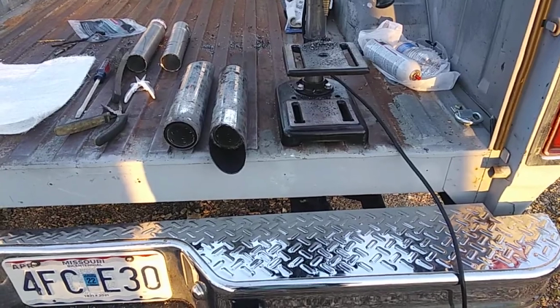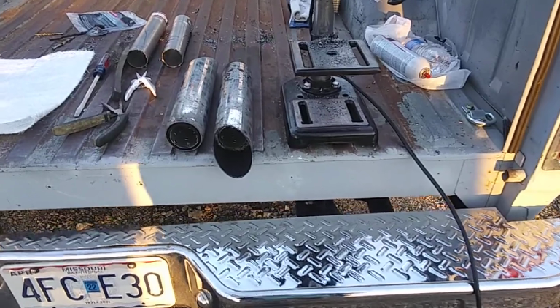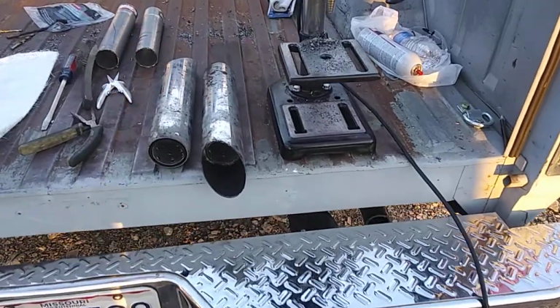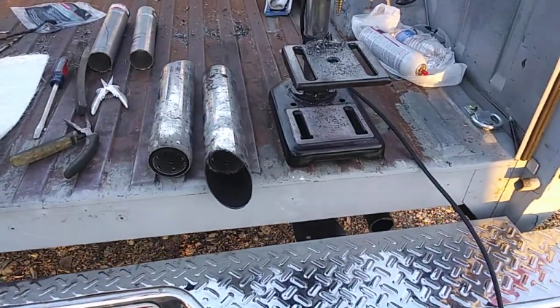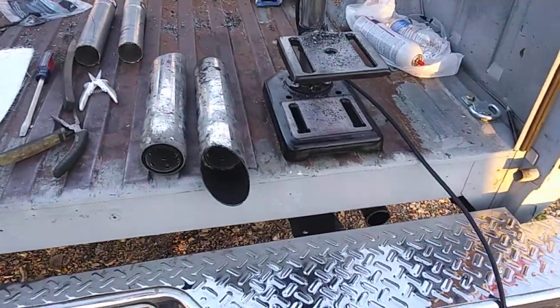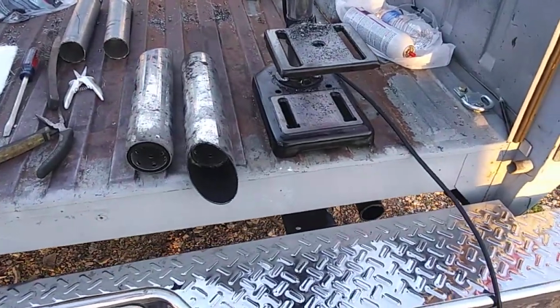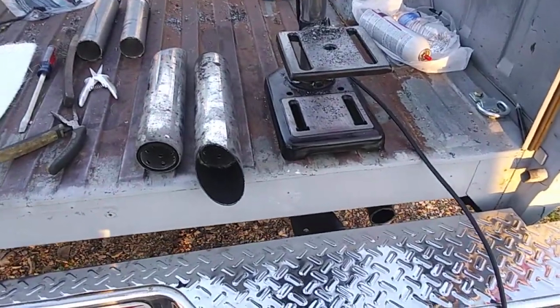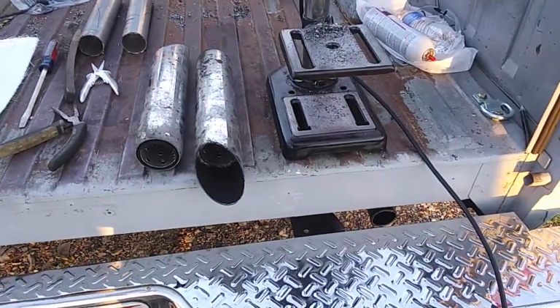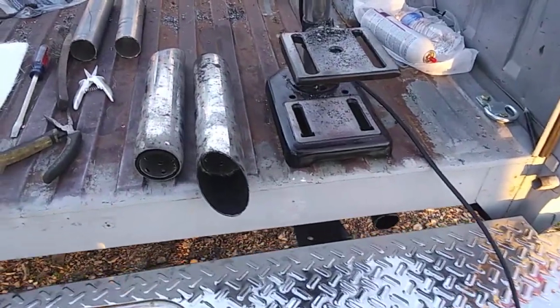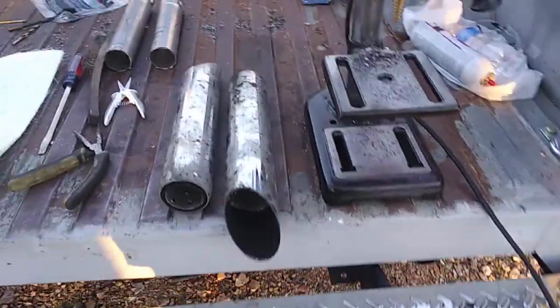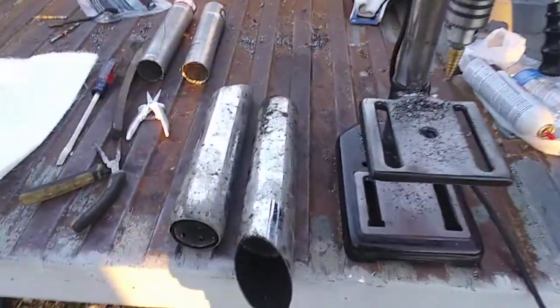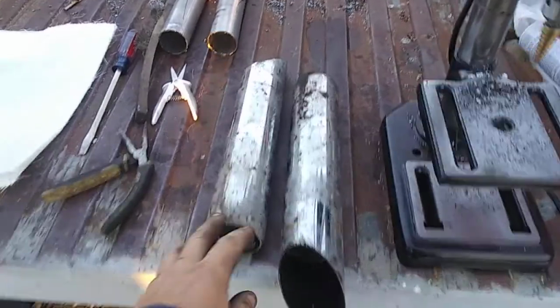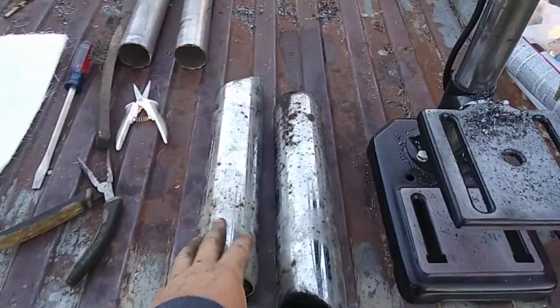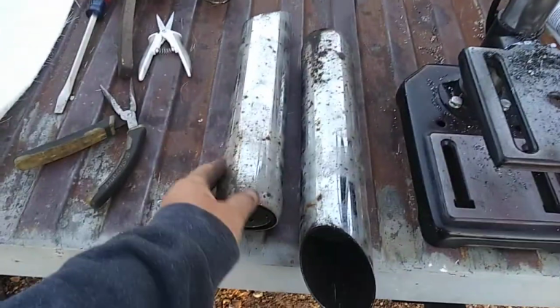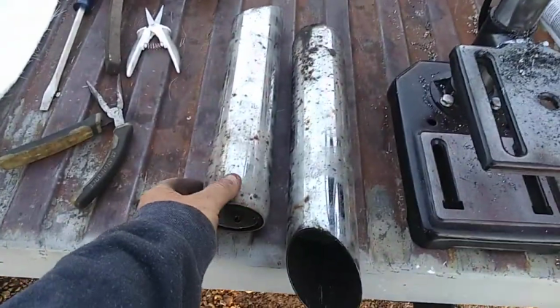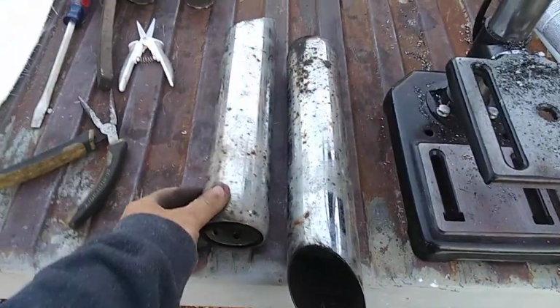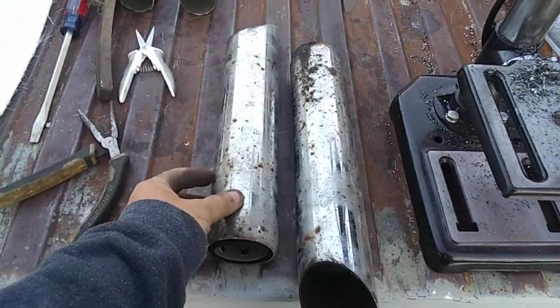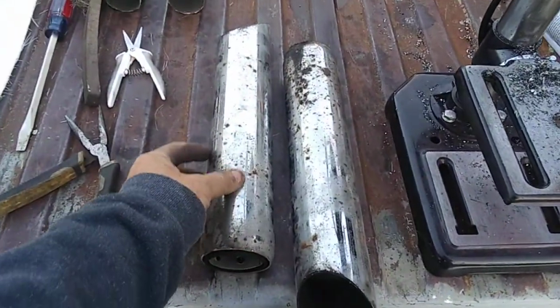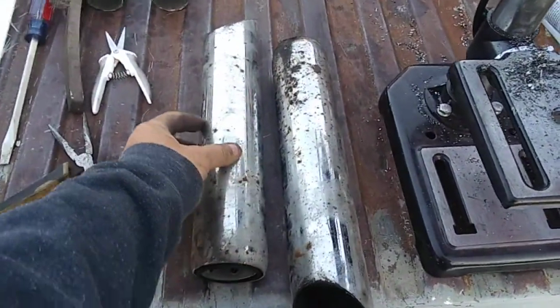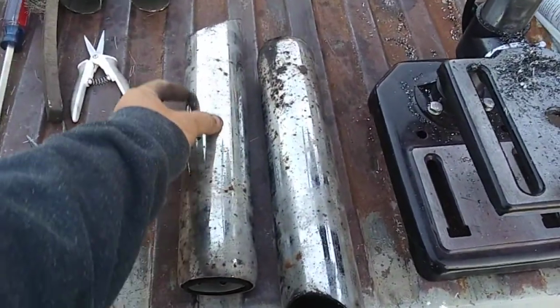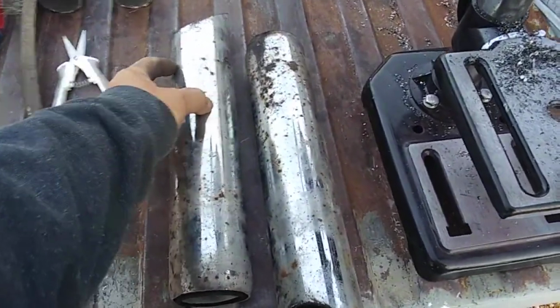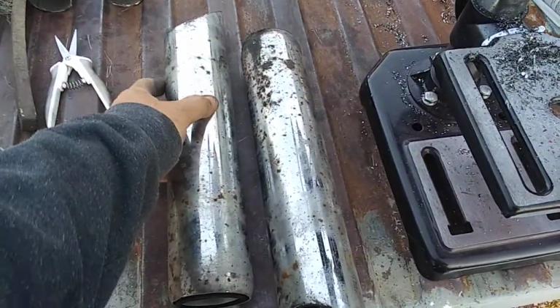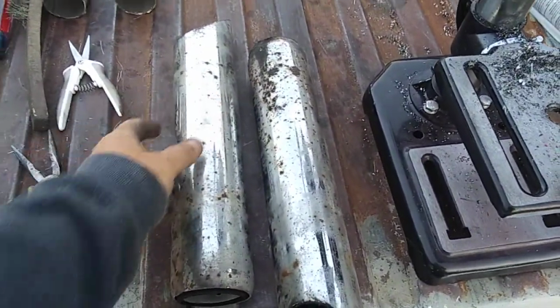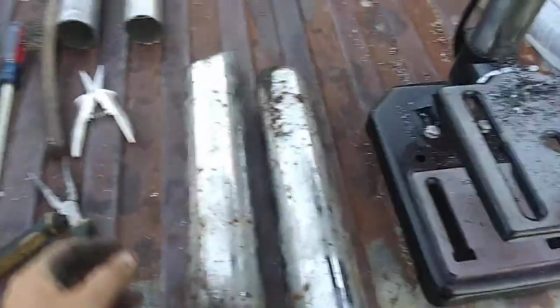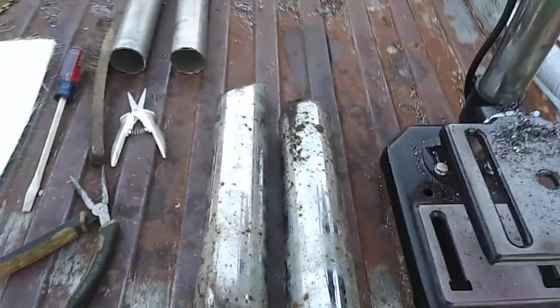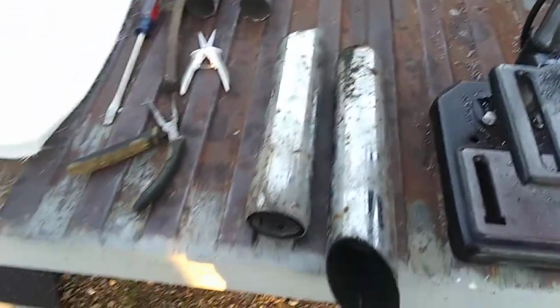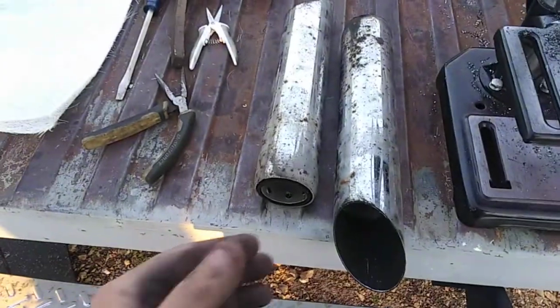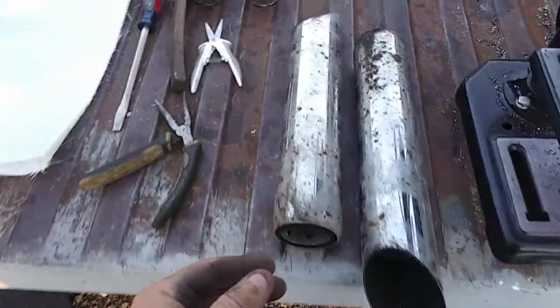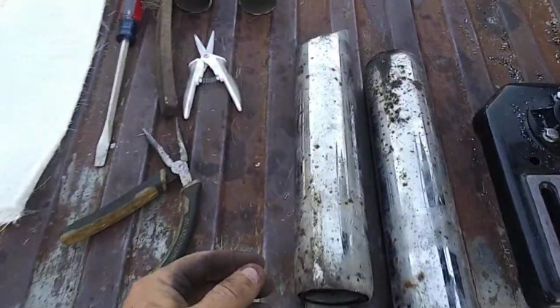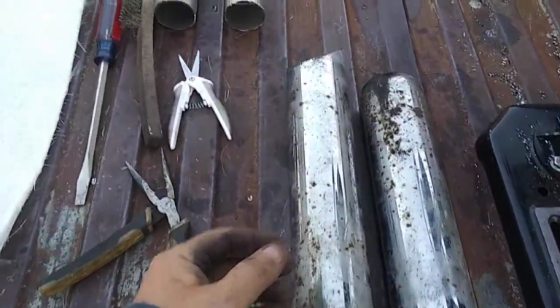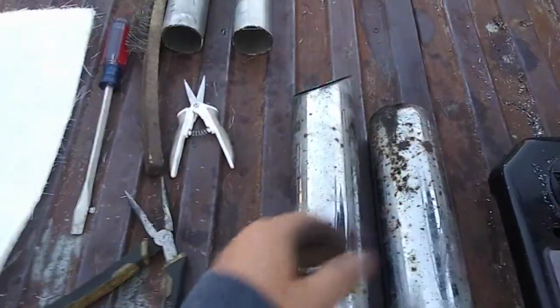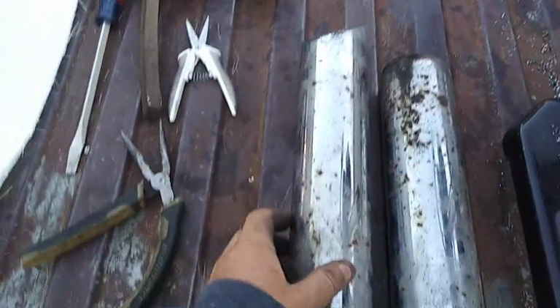What I did is — I got to clean these up — I took my existing echo tips and cut them off with my saw.